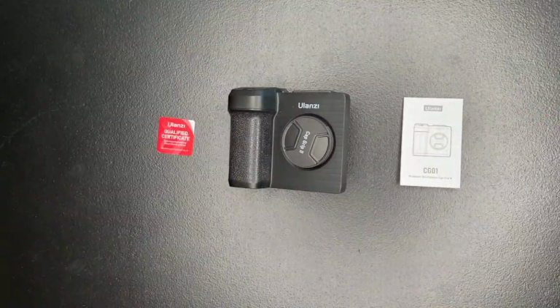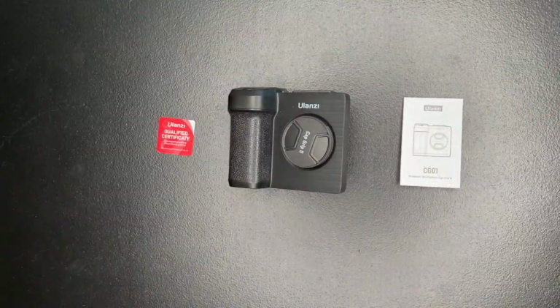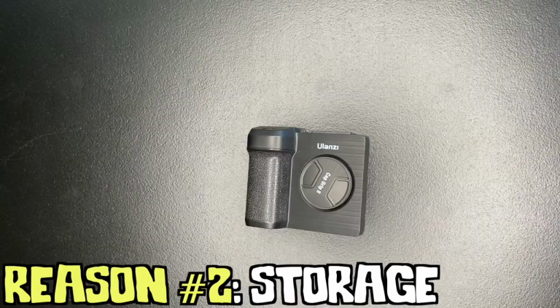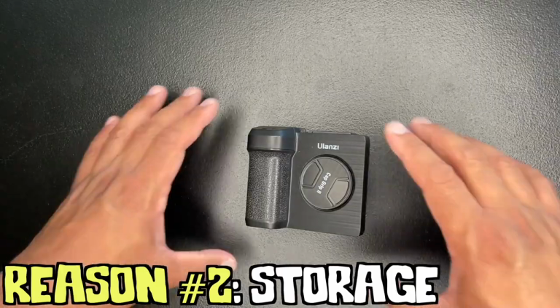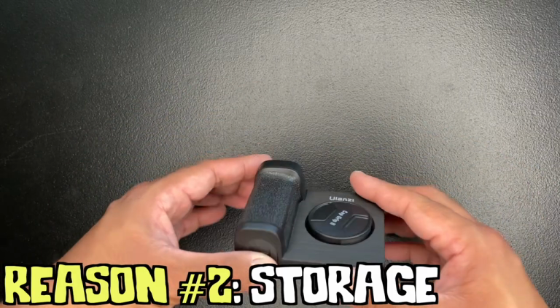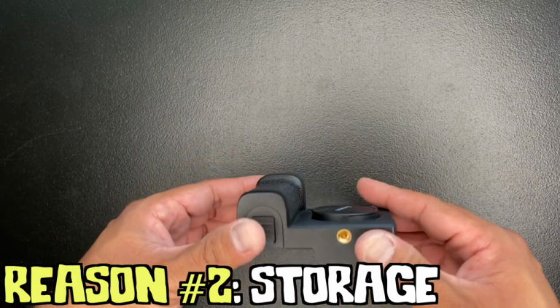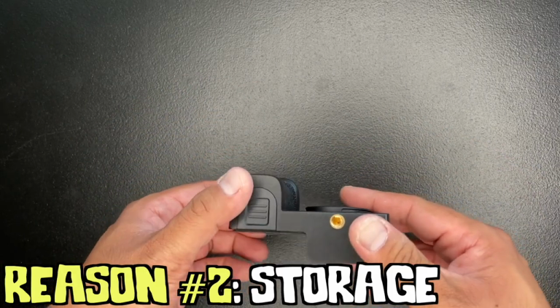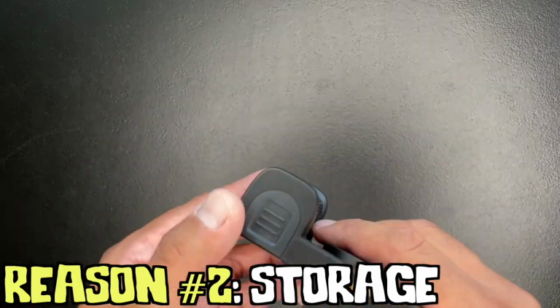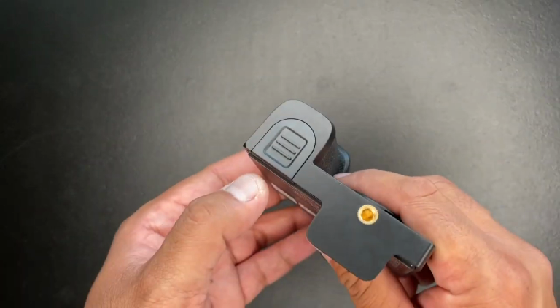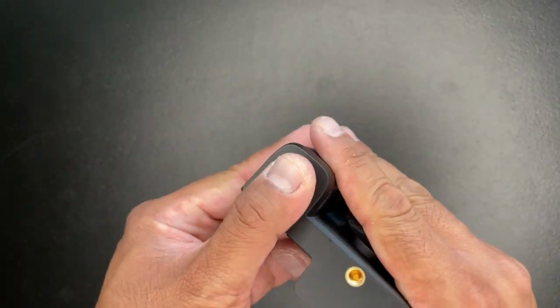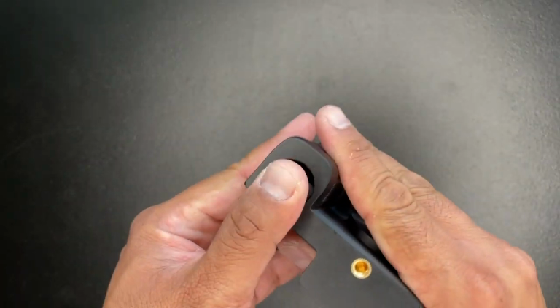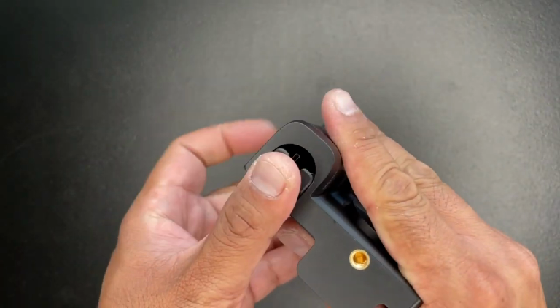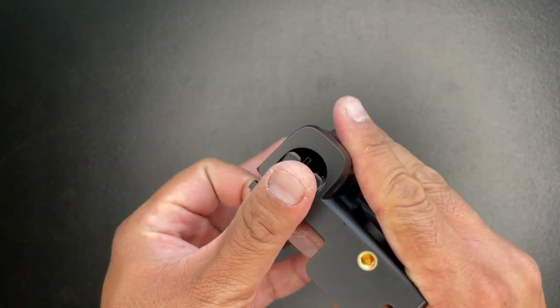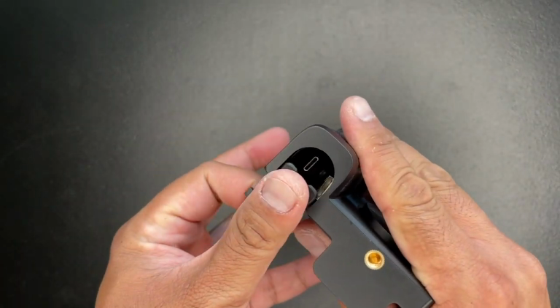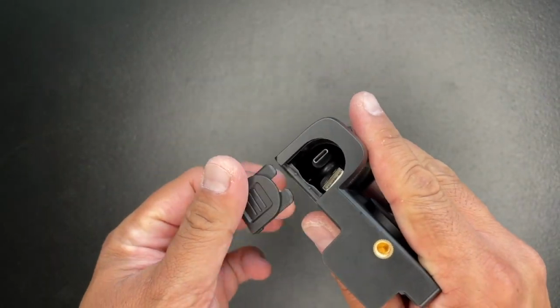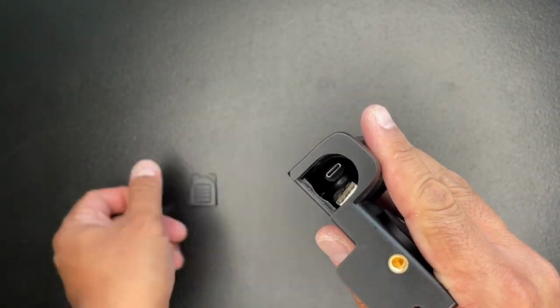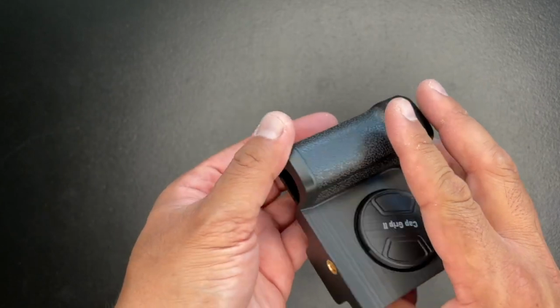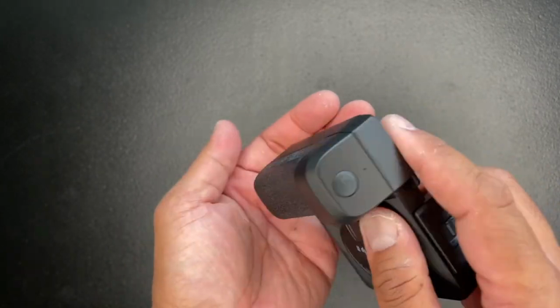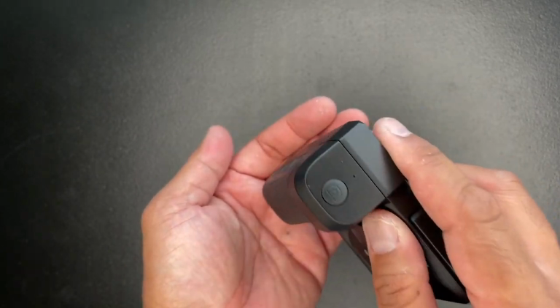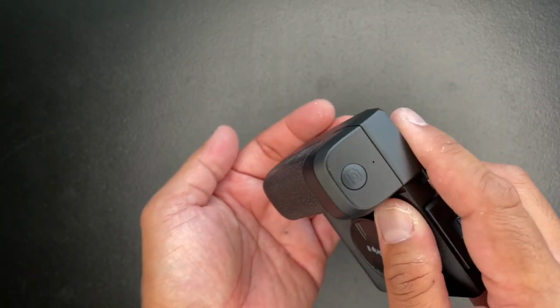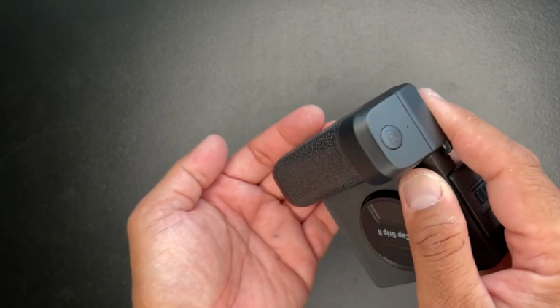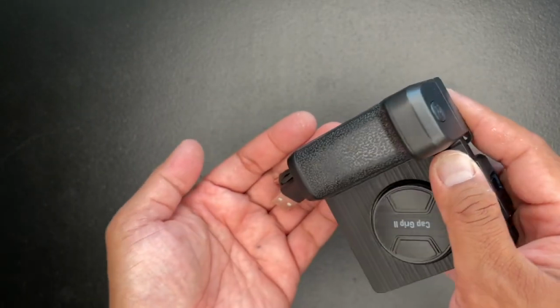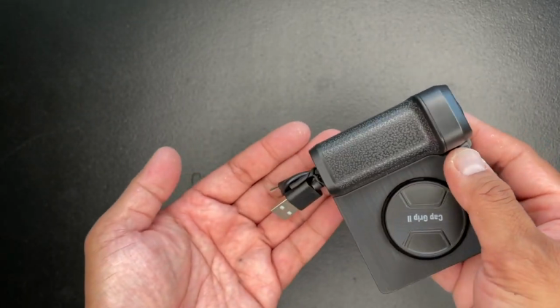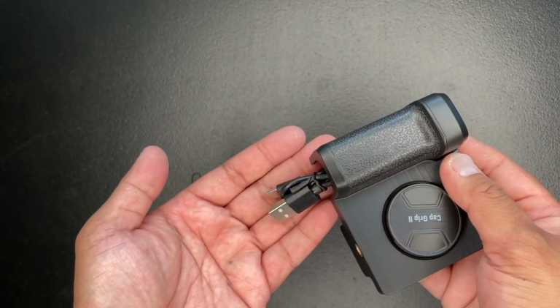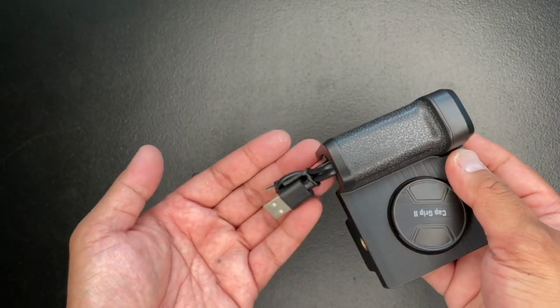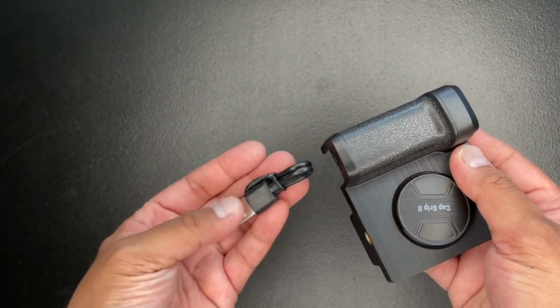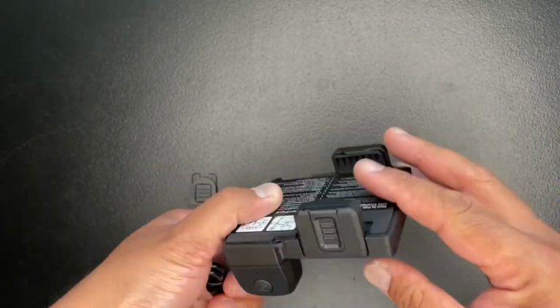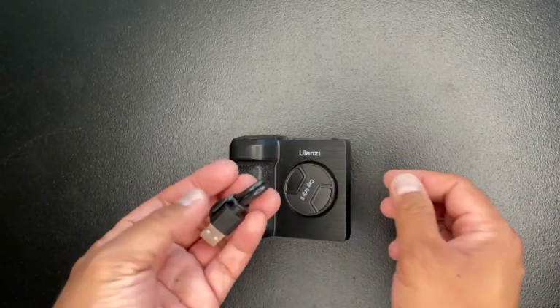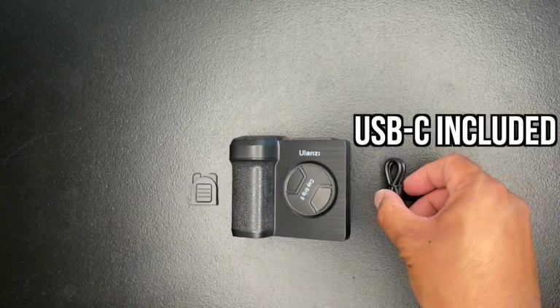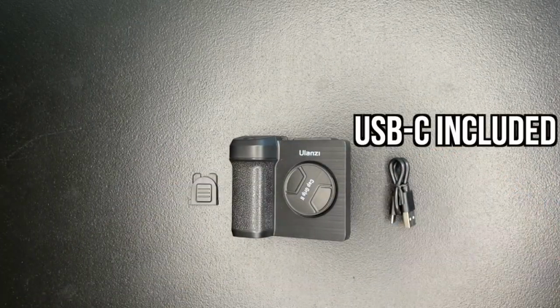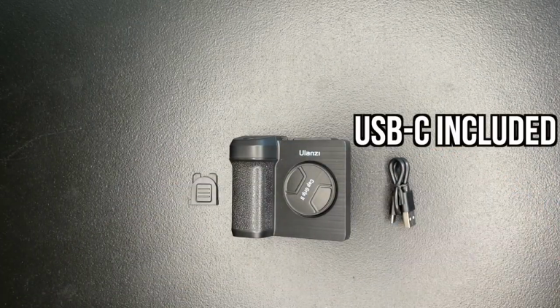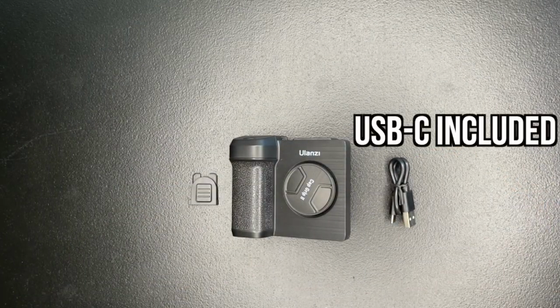Reason number 2 is that the Capgrip also comes with a hidden storage to hide your USB-C charging cable, which, by the way, is included. Nice!